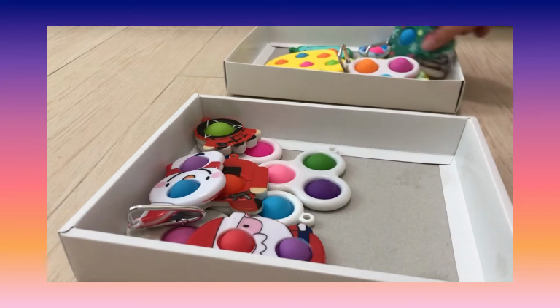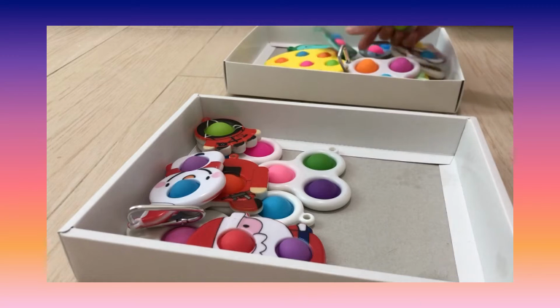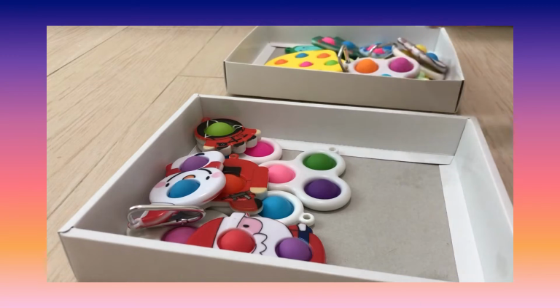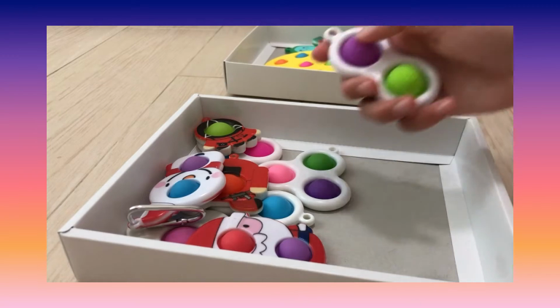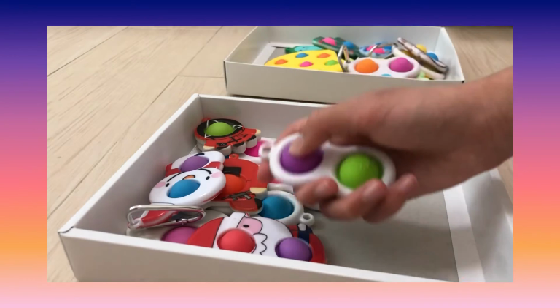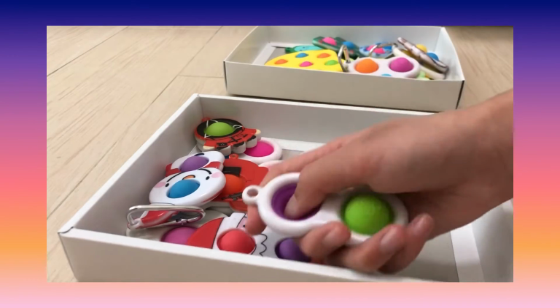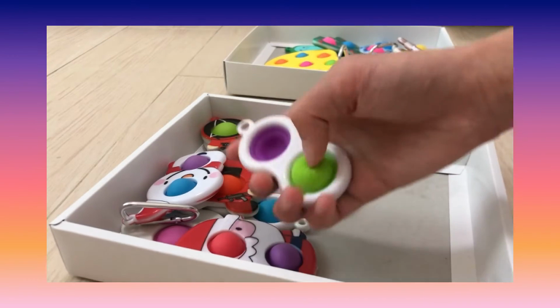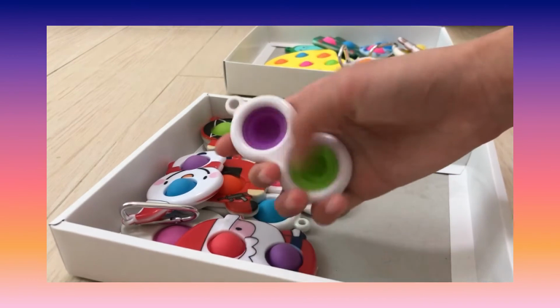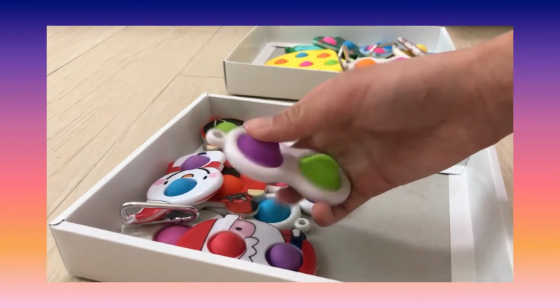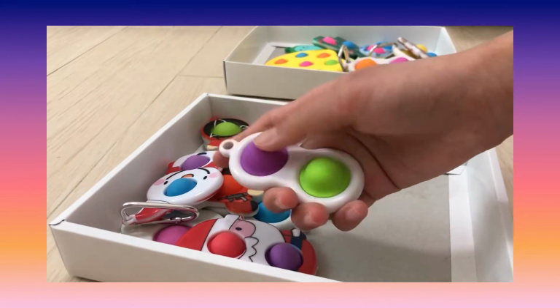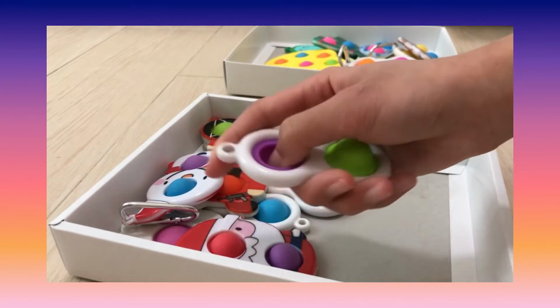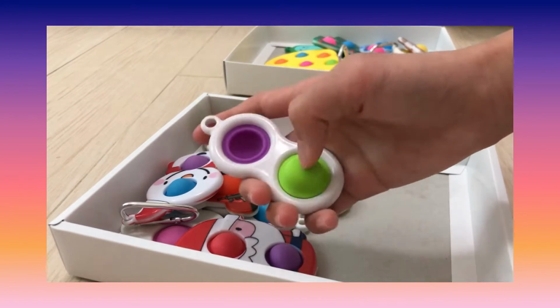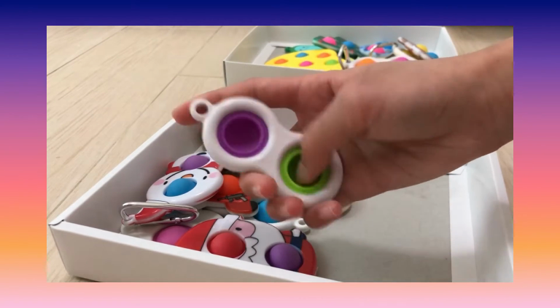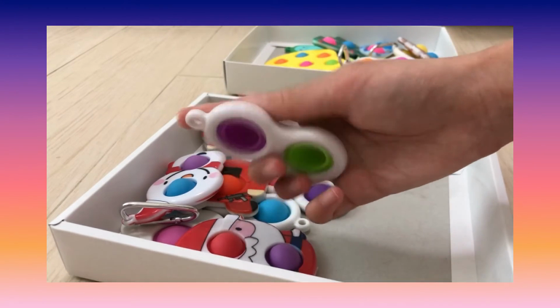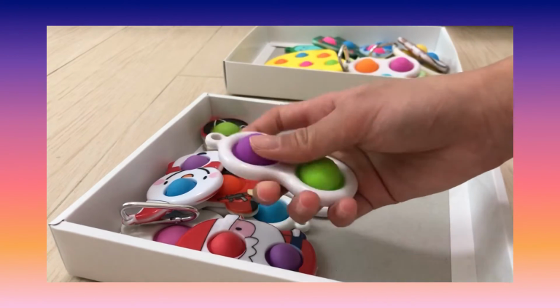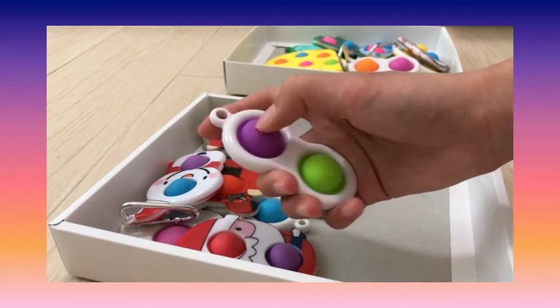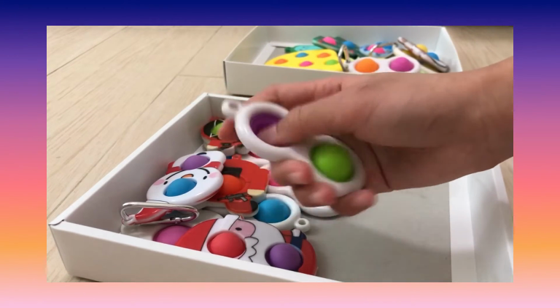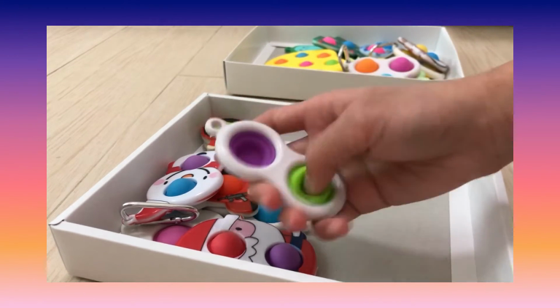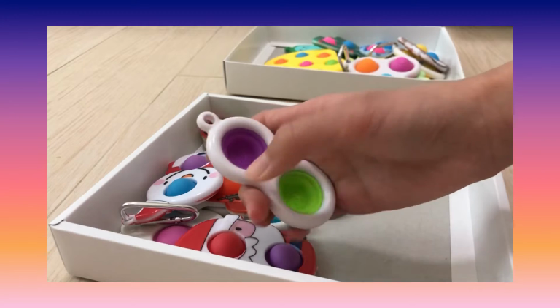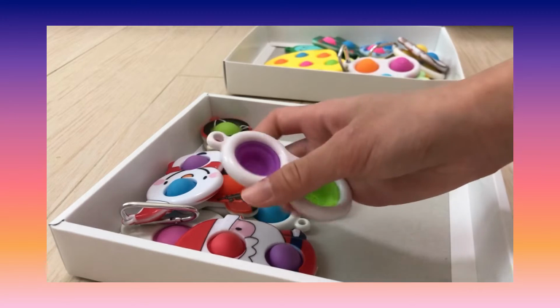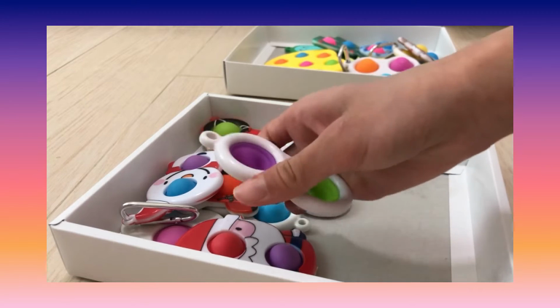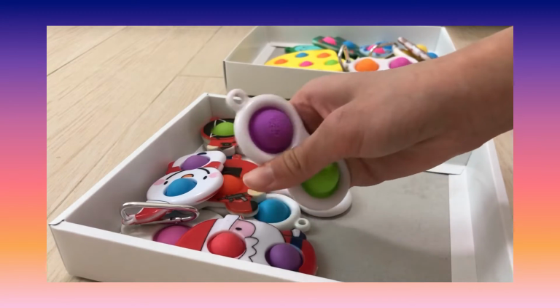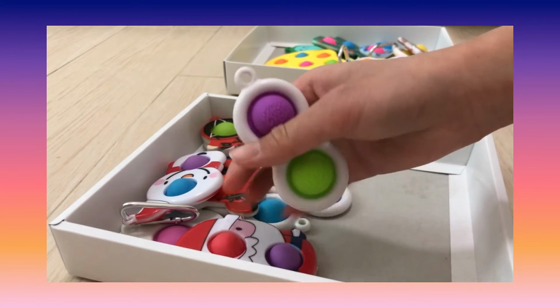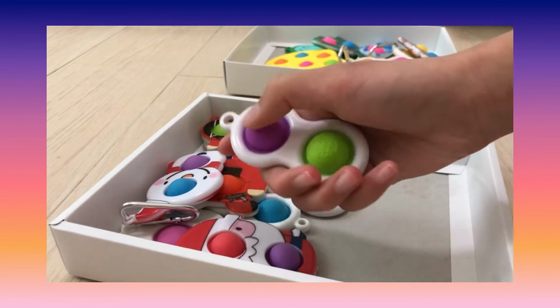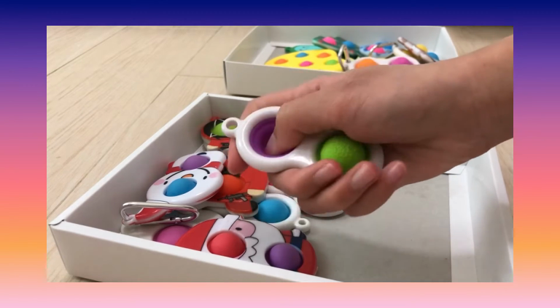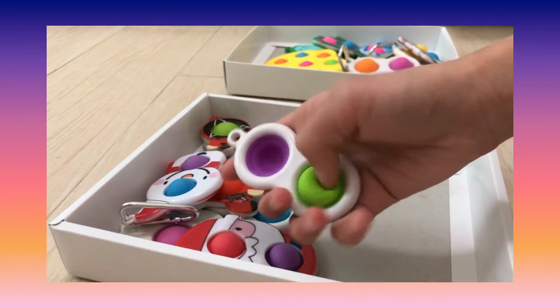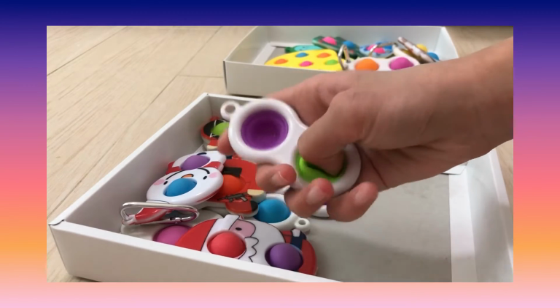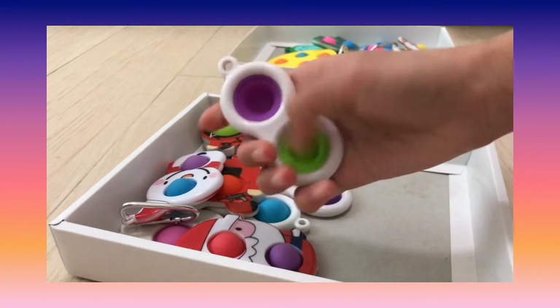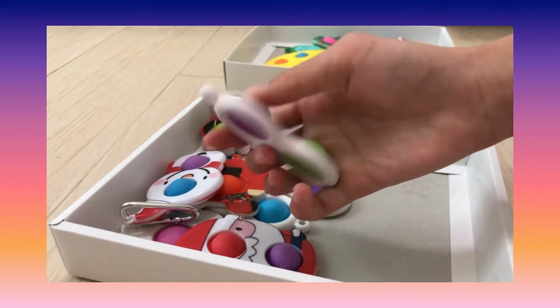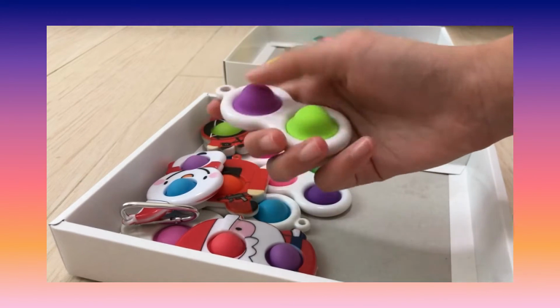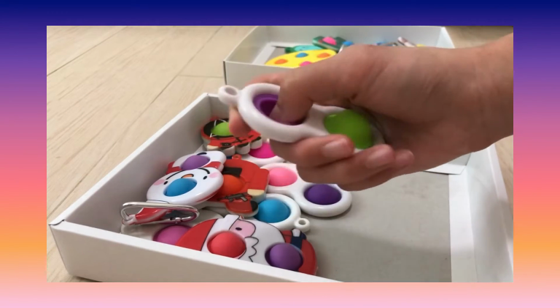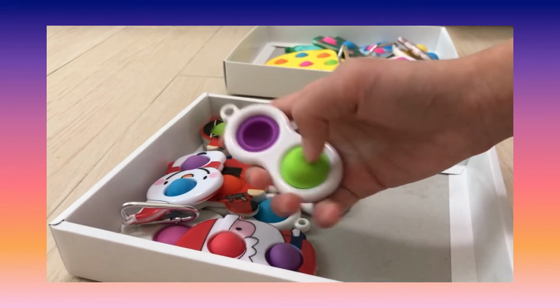This is actually my favorite simple dimple because these are my favorite colors and they have patterns on it.